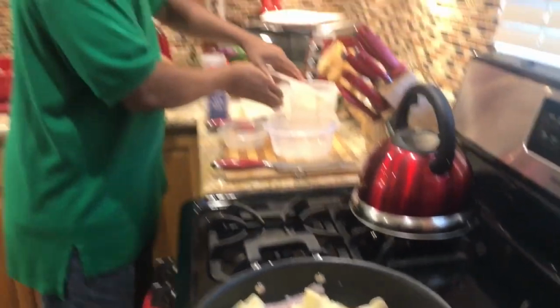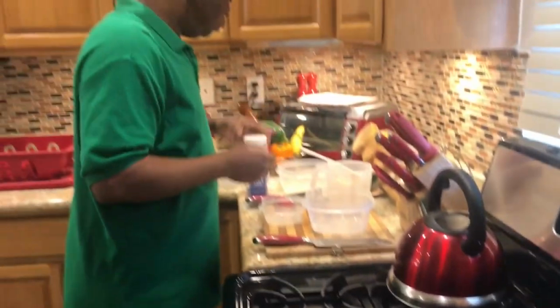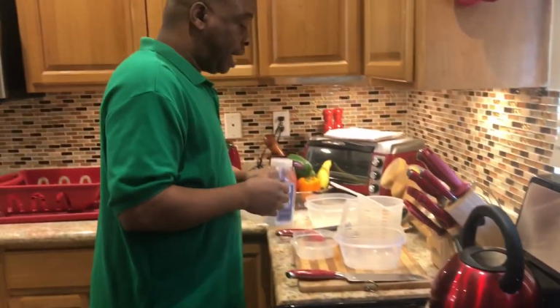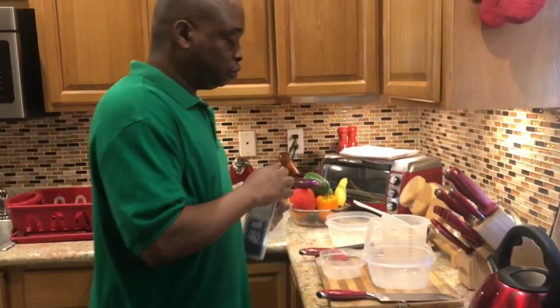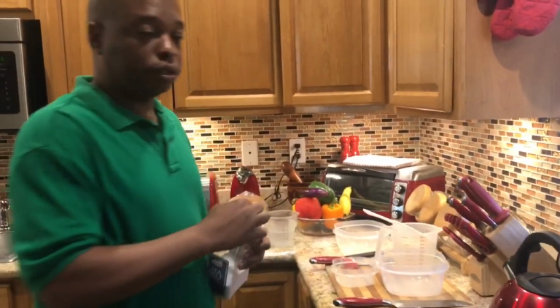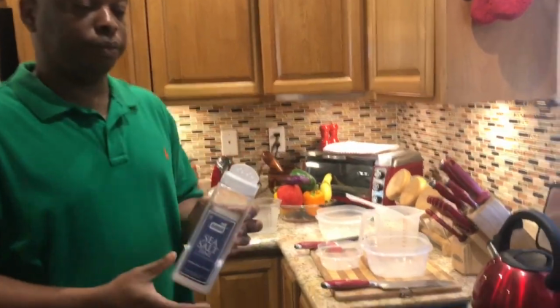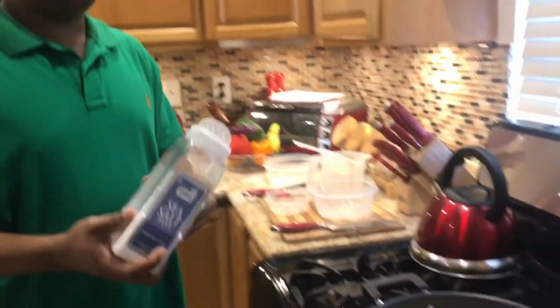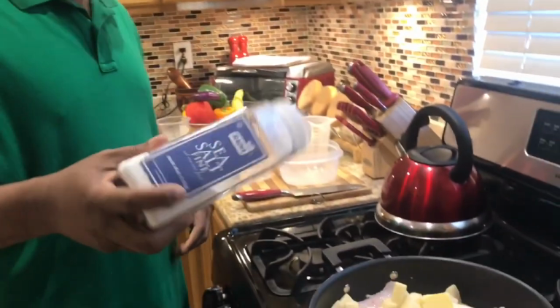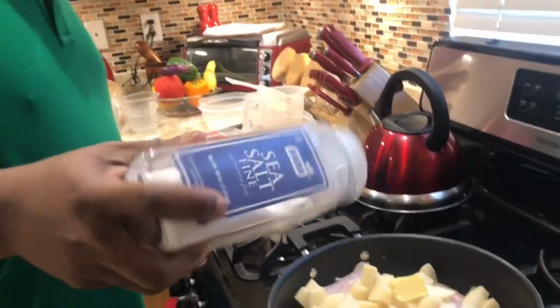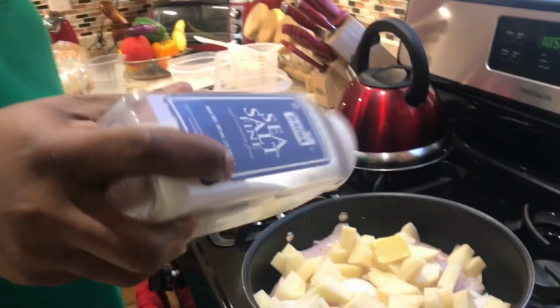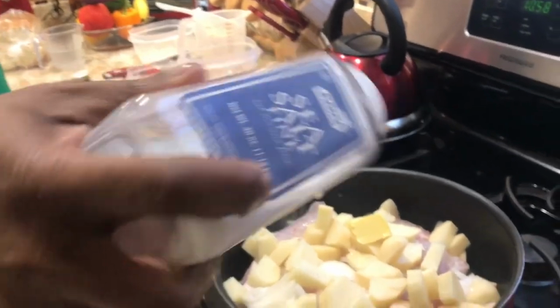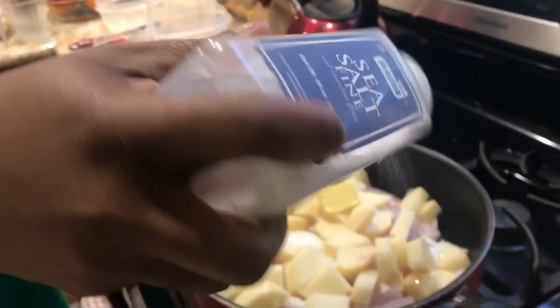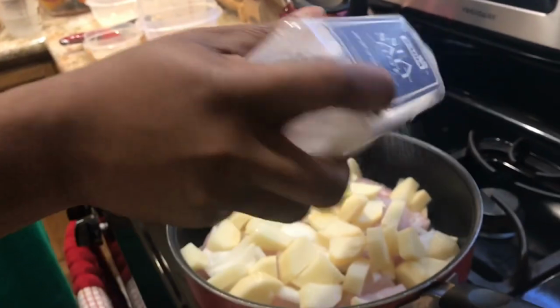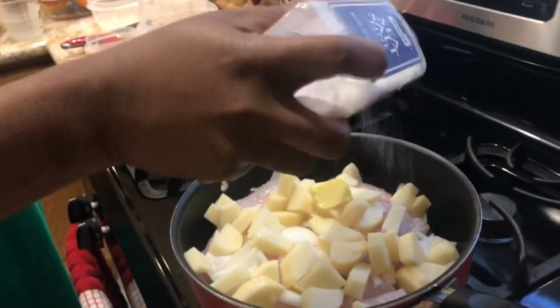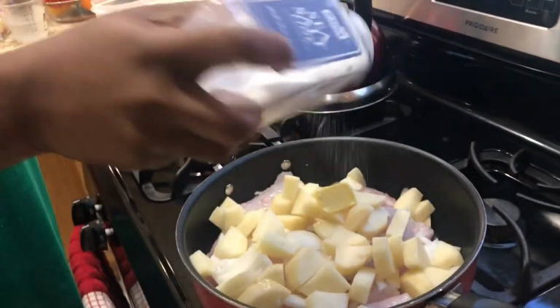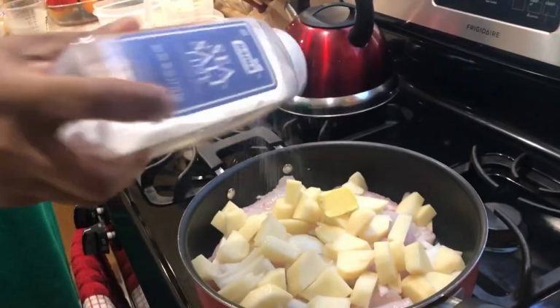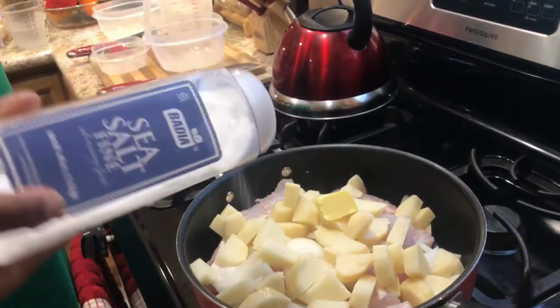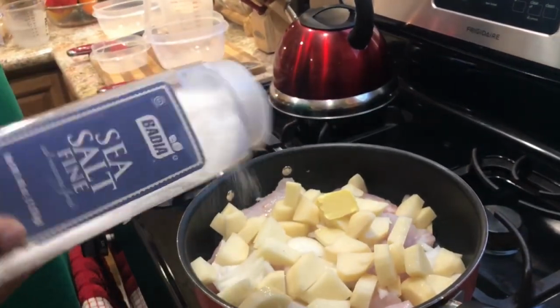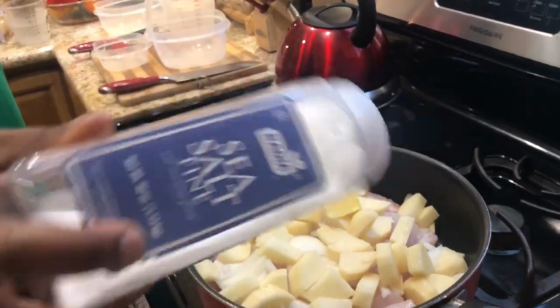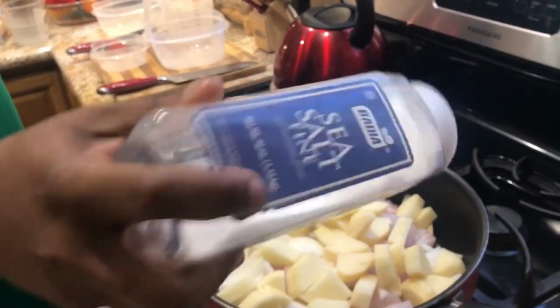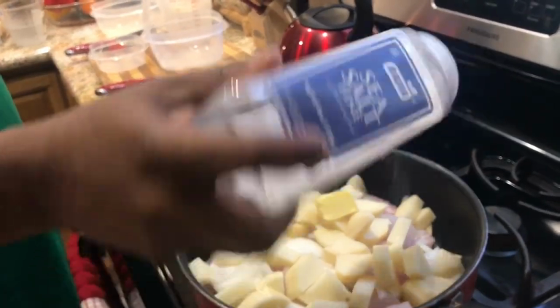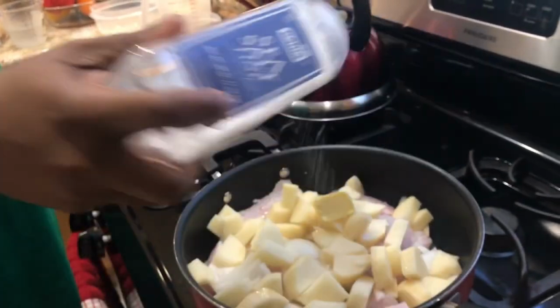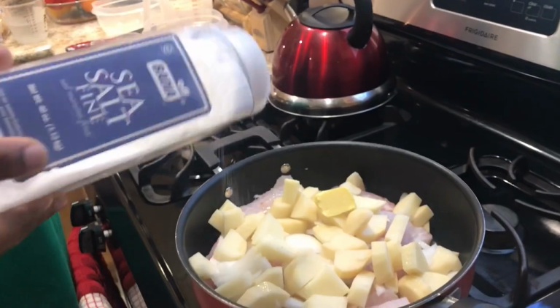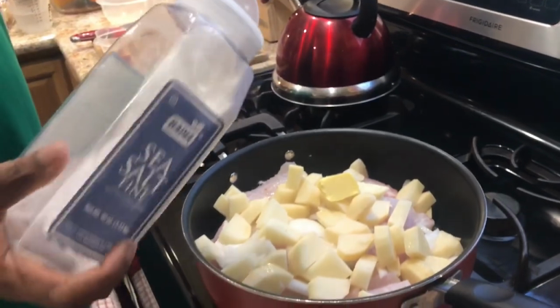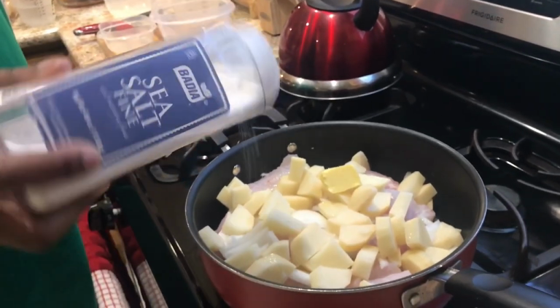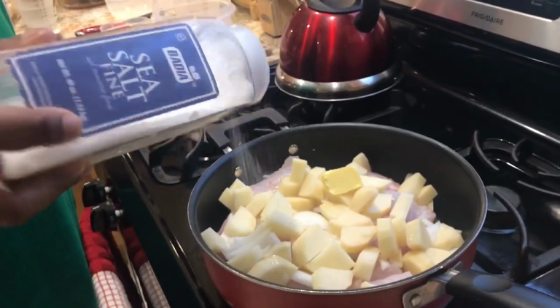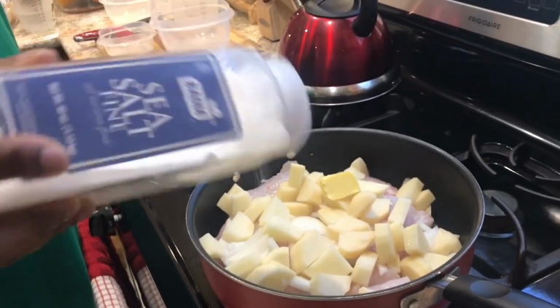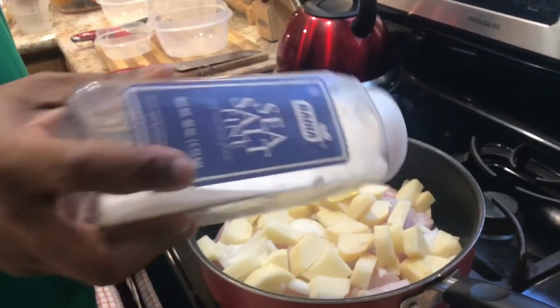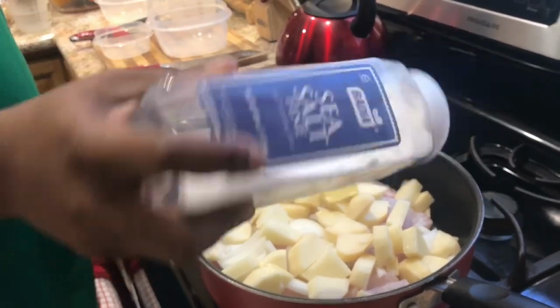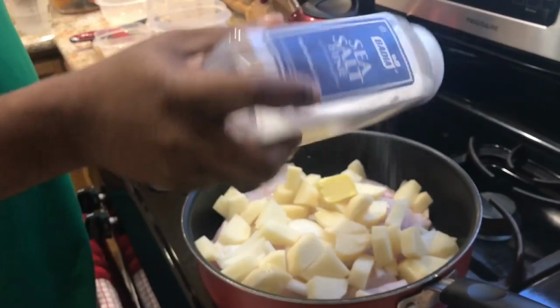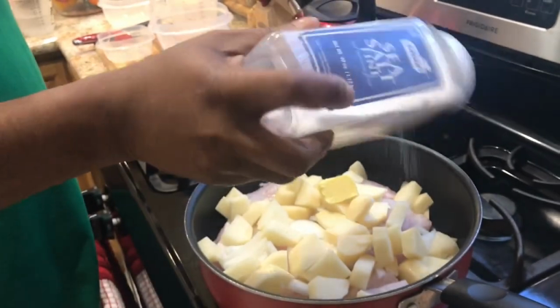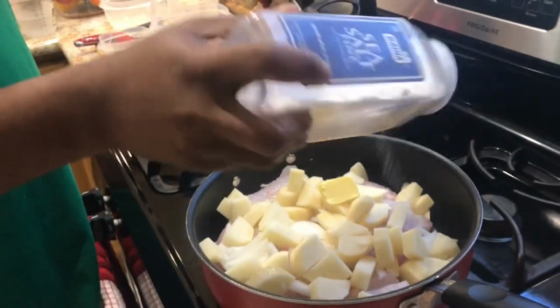Then what I will do is add some salt. This should take no longer than 25 minutes — fish doesn't take long to cook.